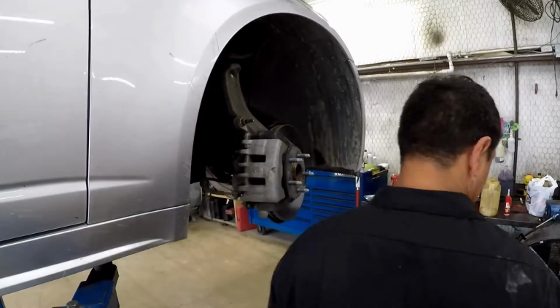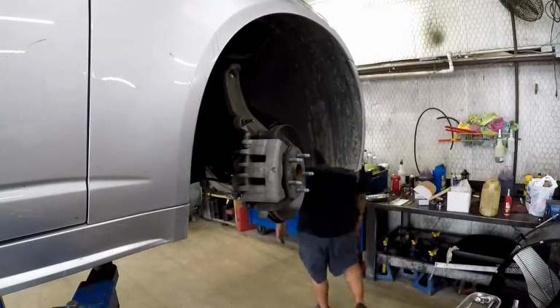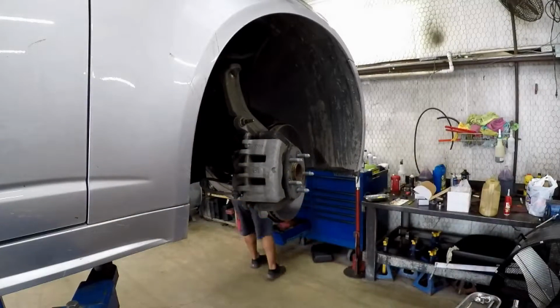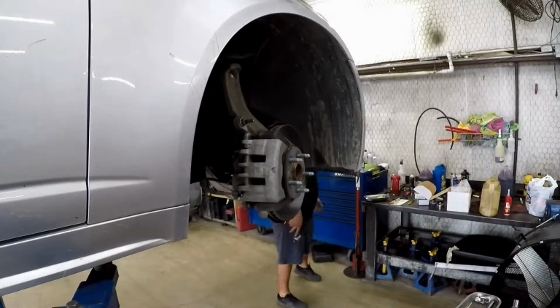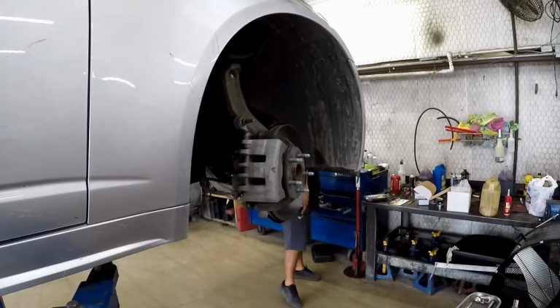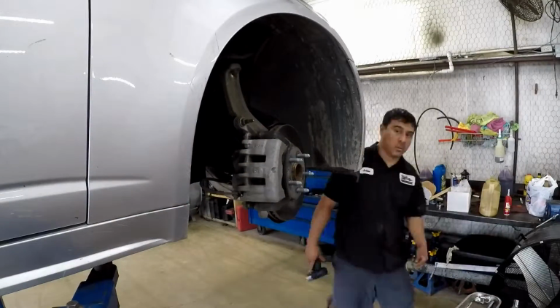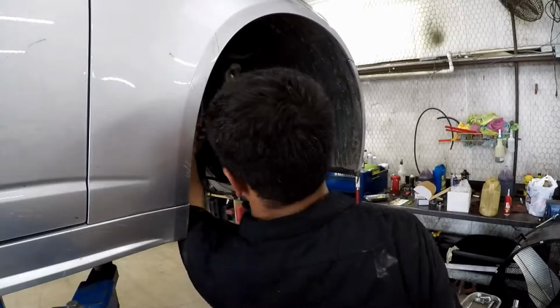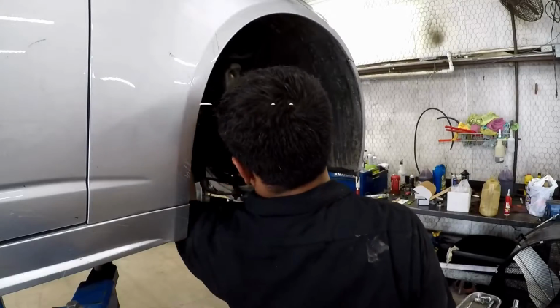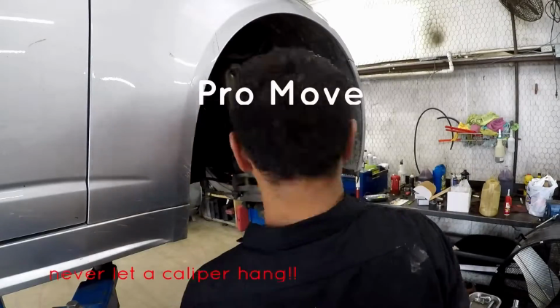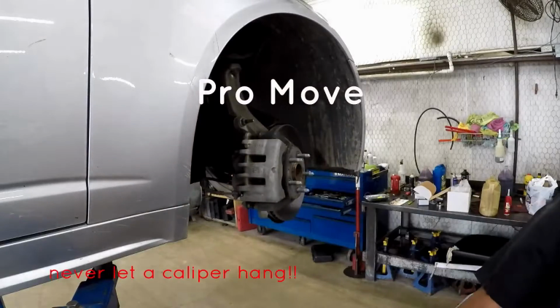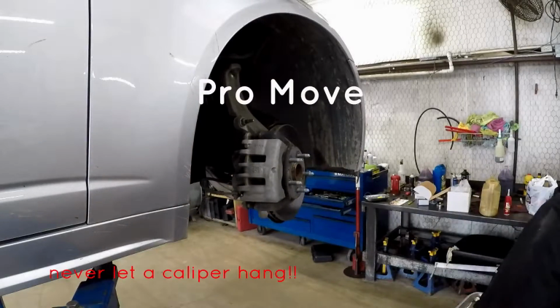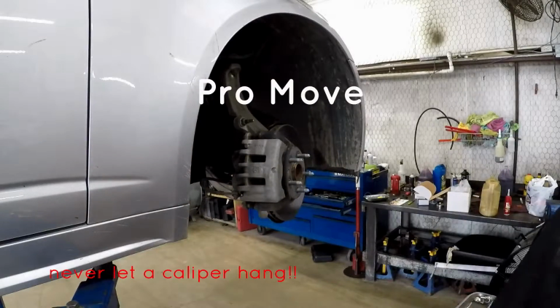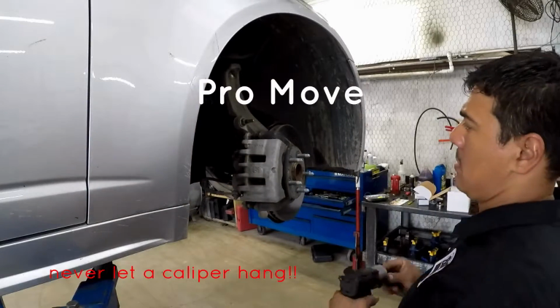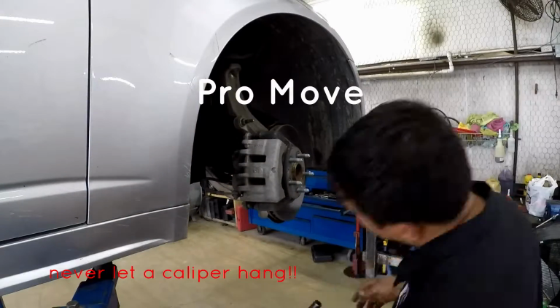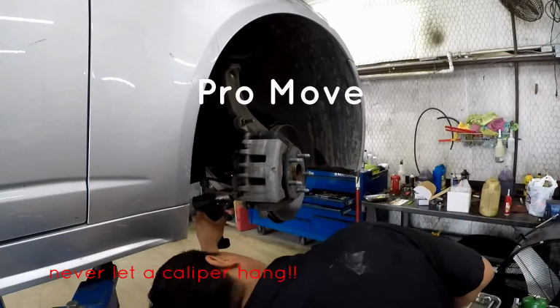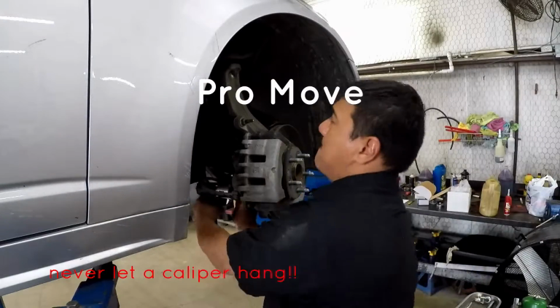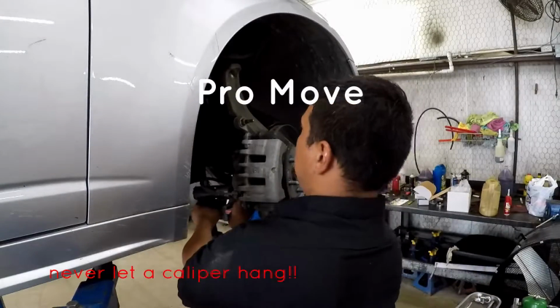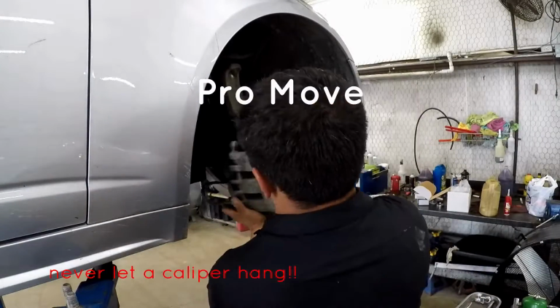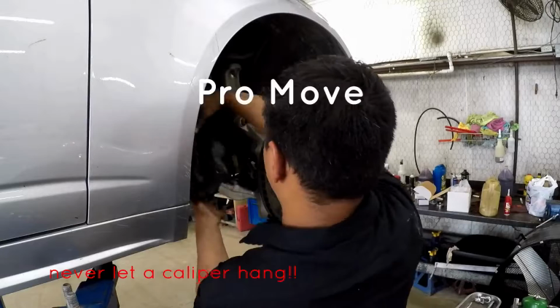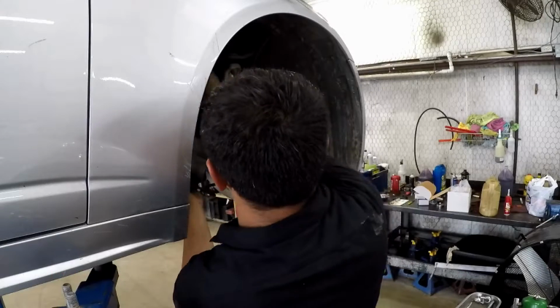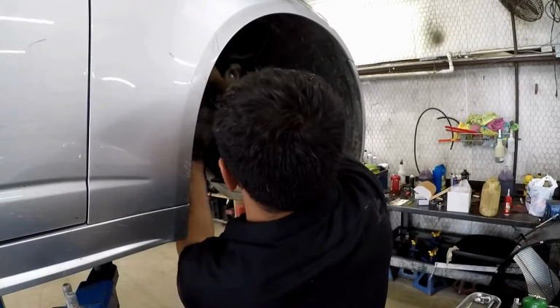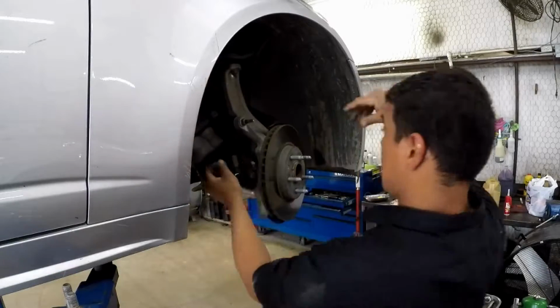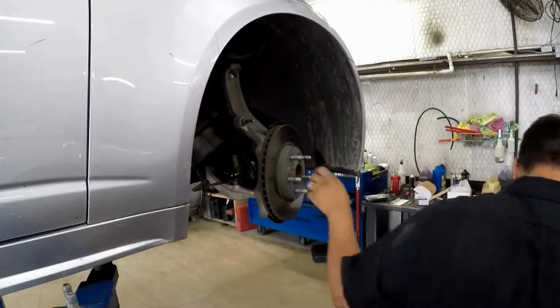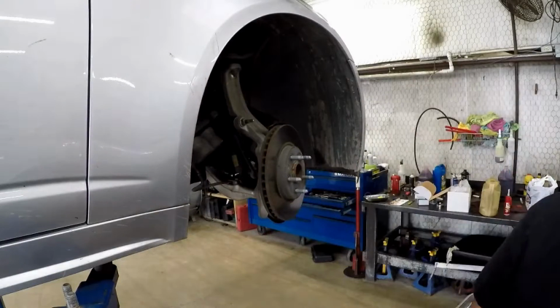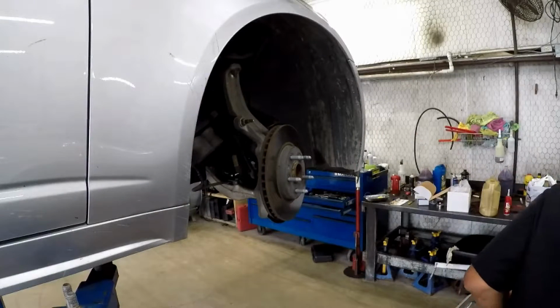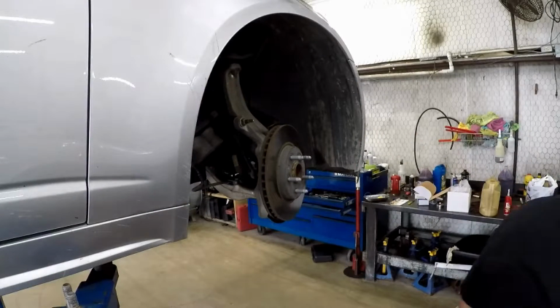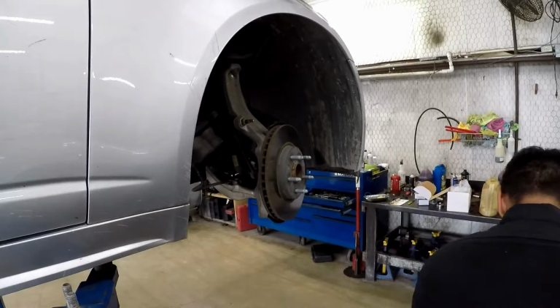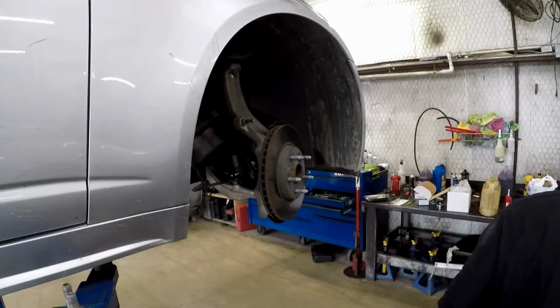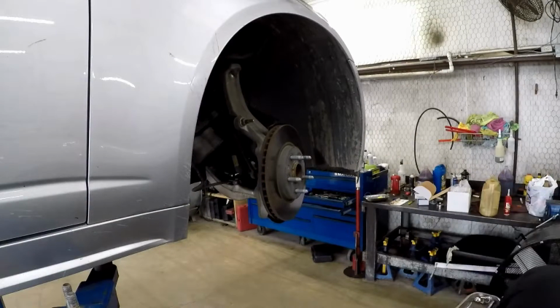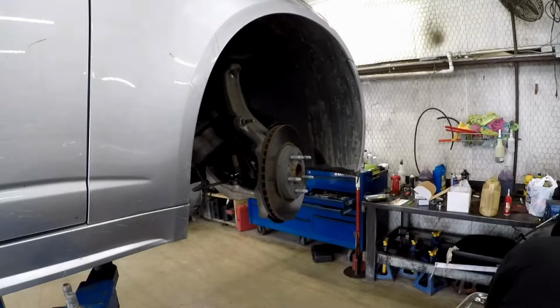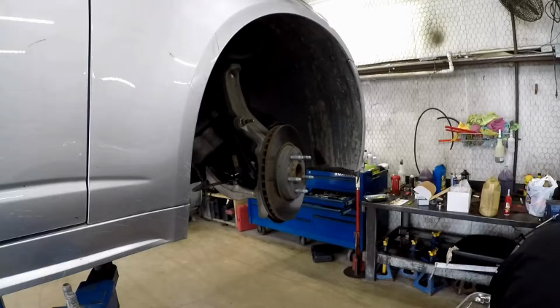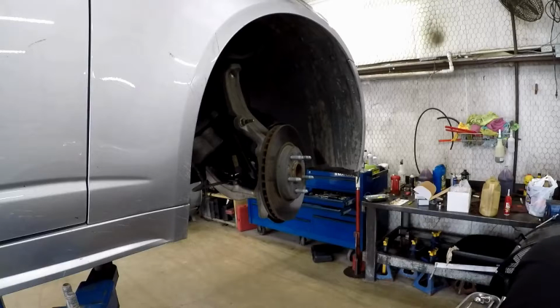To change it, we first have to remove the brake caliper. Now look at this pro move right here — Chewy's not gonna let that brake caliper hang on that brake hose. Brake hoses do not intend to hold weight, so watch him go here. They took care of that.